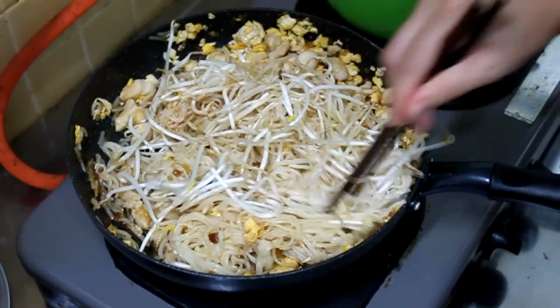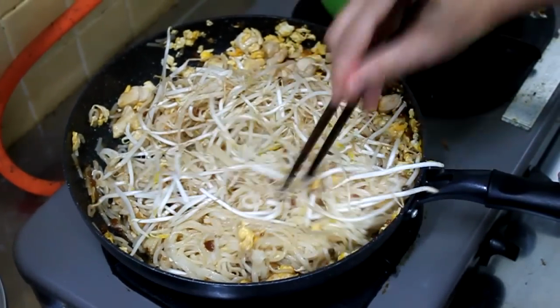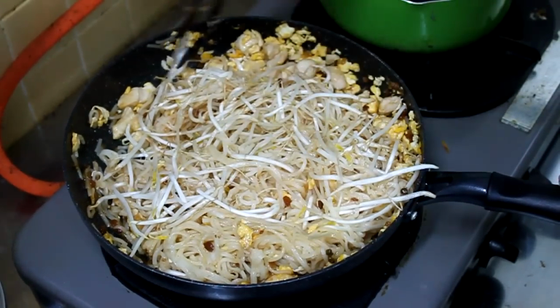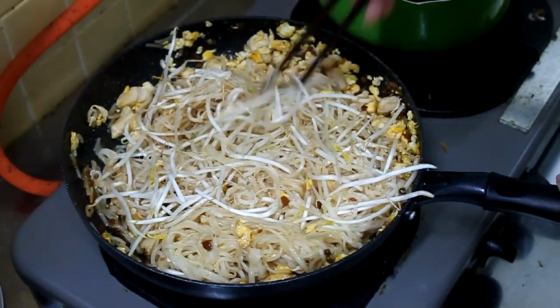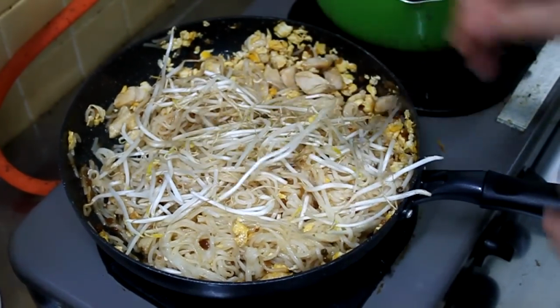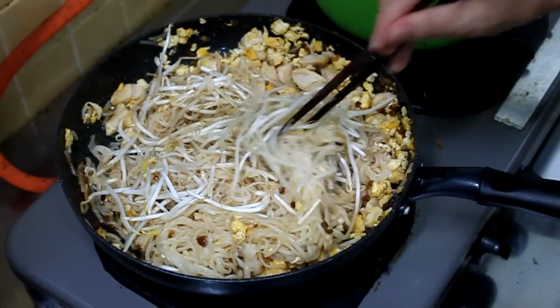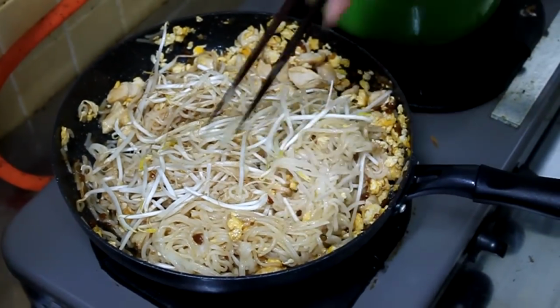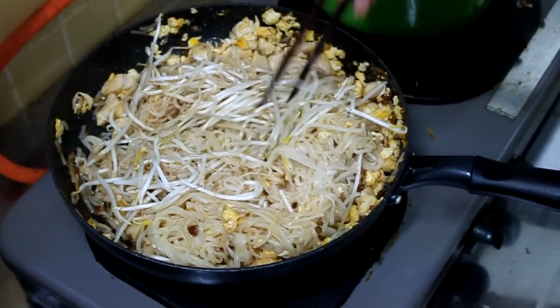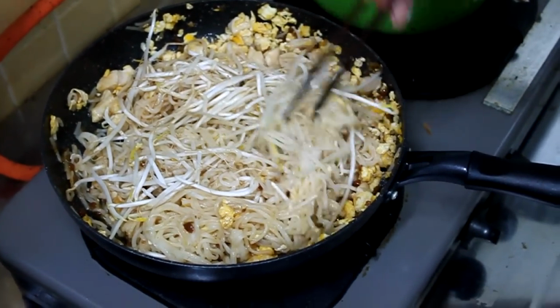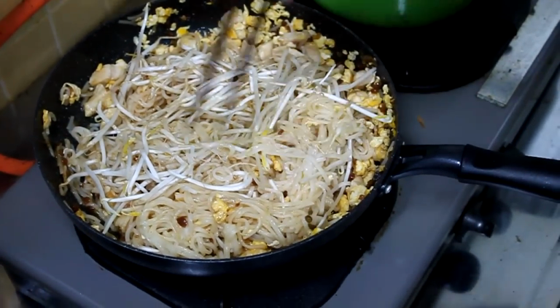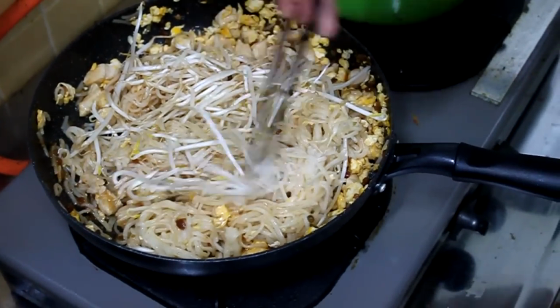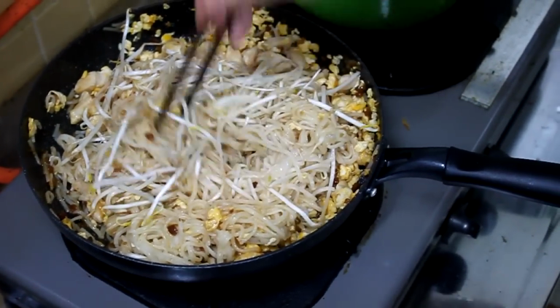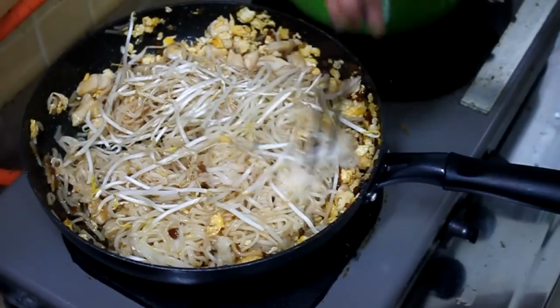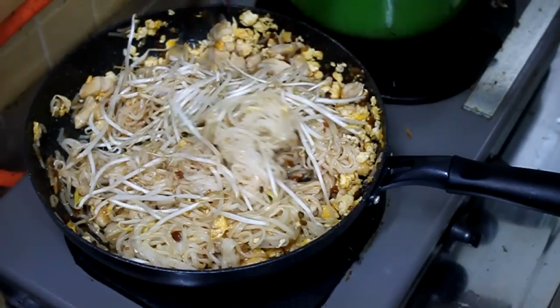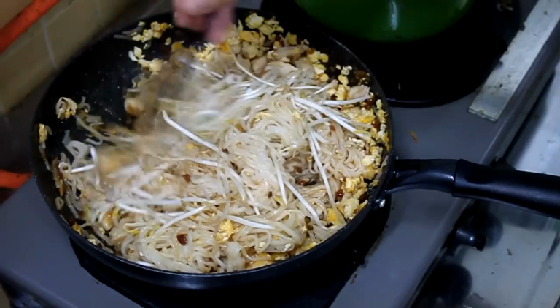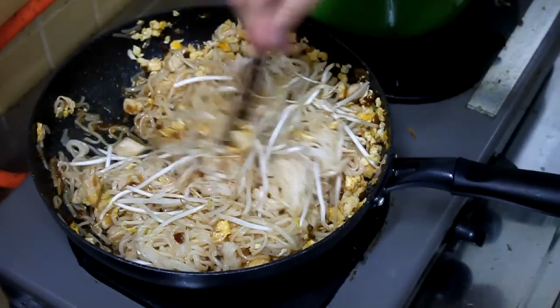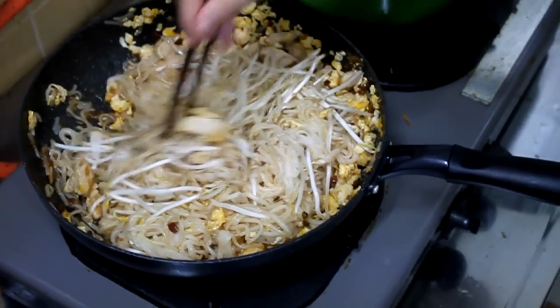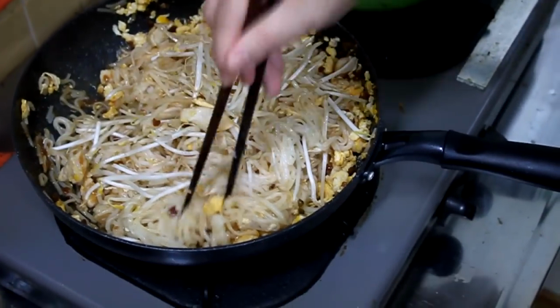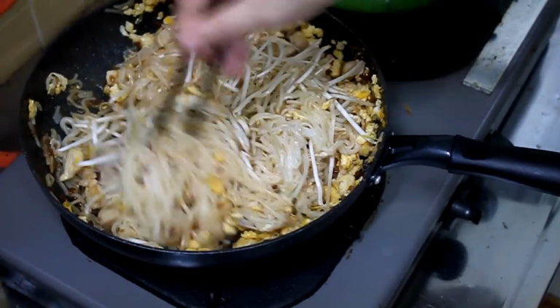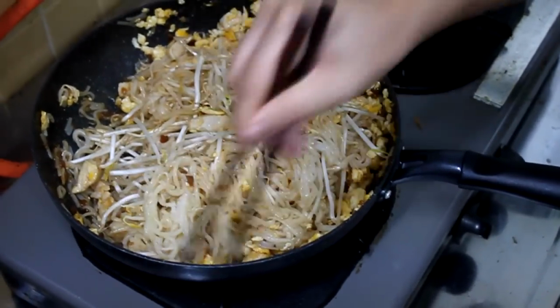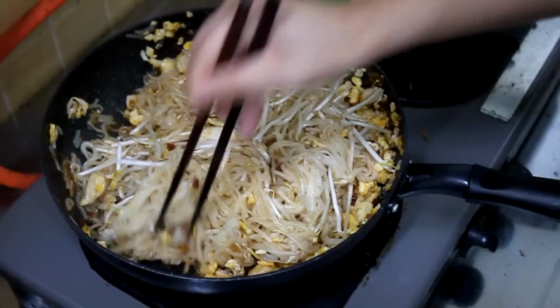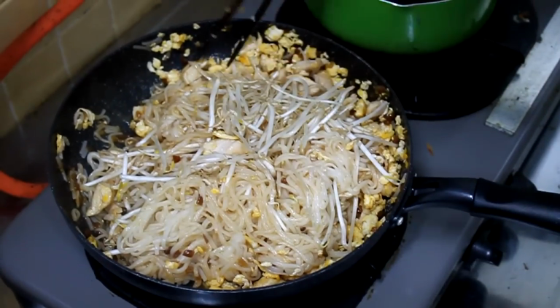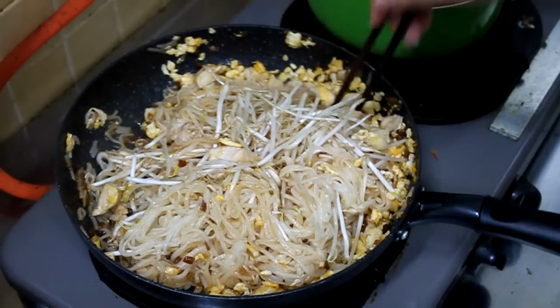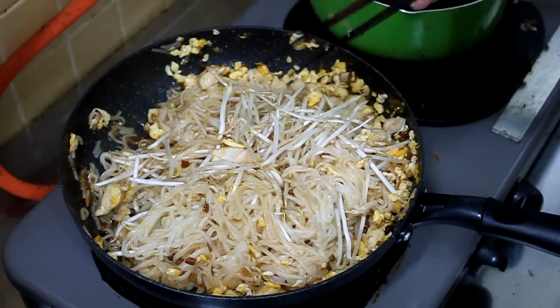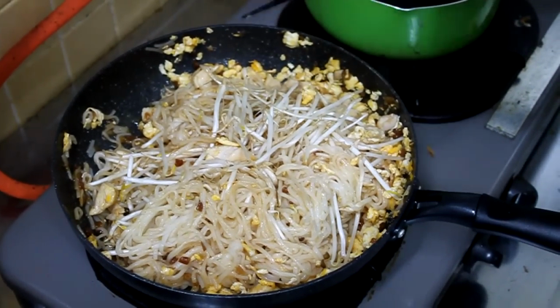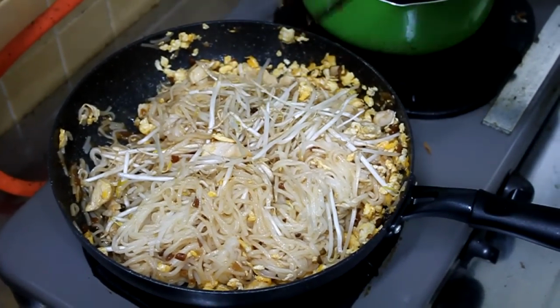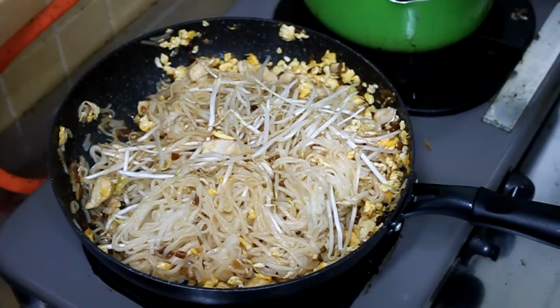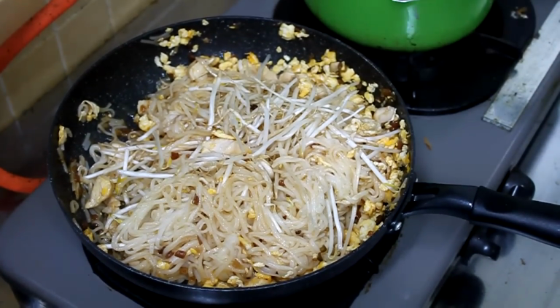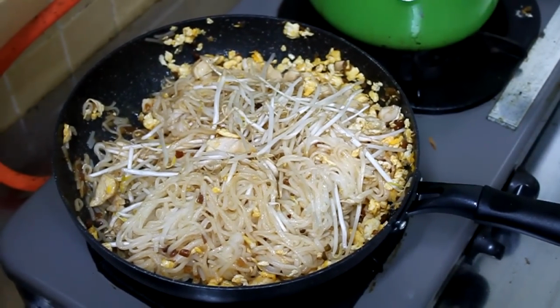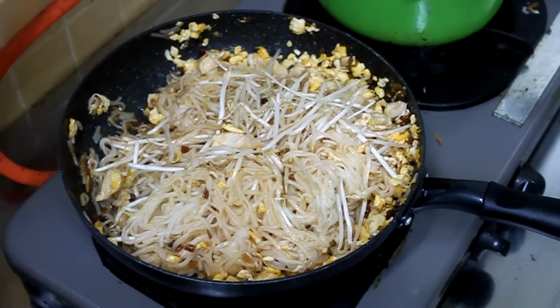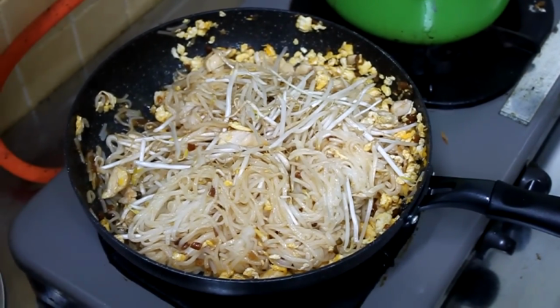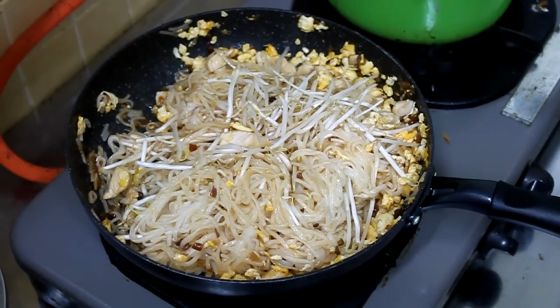Next, add the bean sprouts and just heat it until the bean sprouts are warm. Throw in your peanuts and a little carrot on top and you'll be good to go.